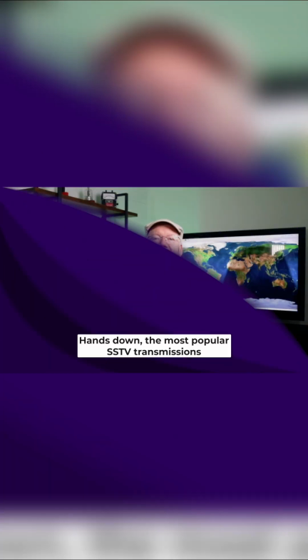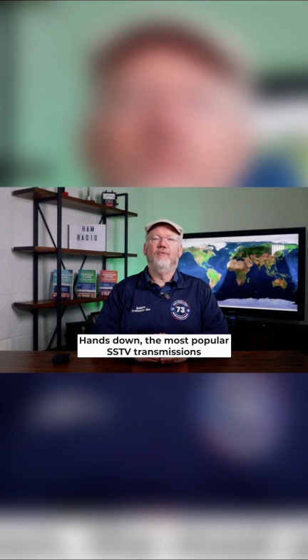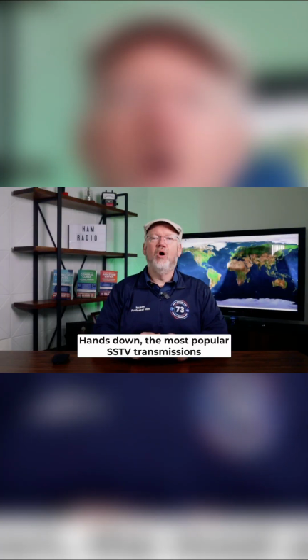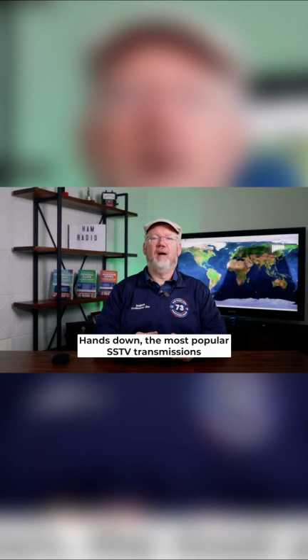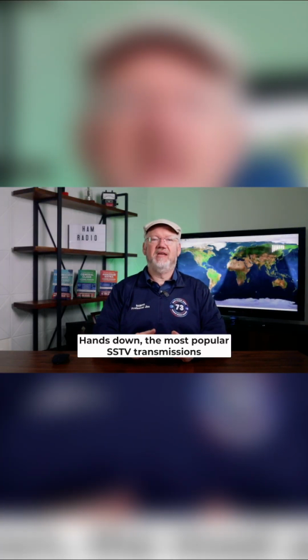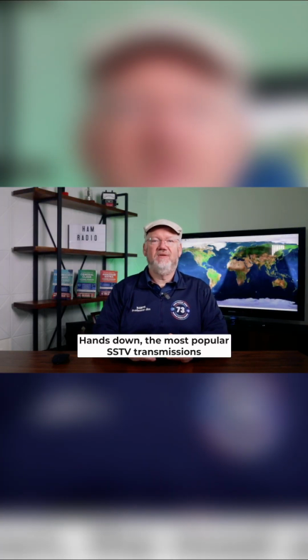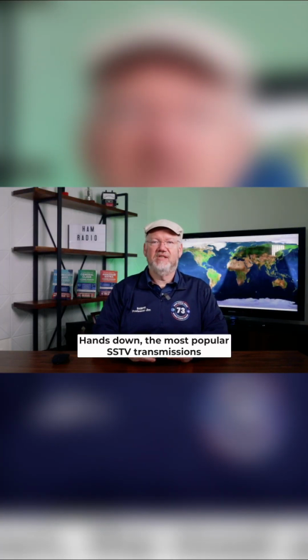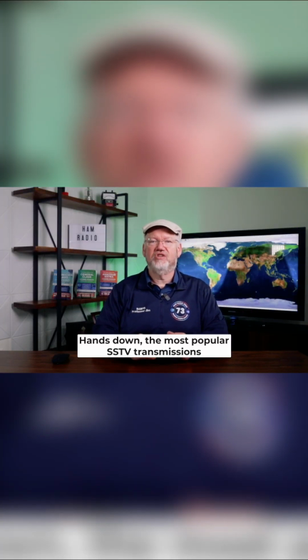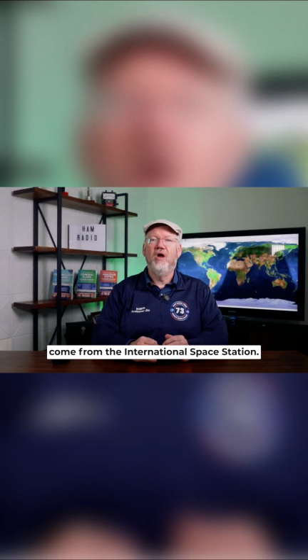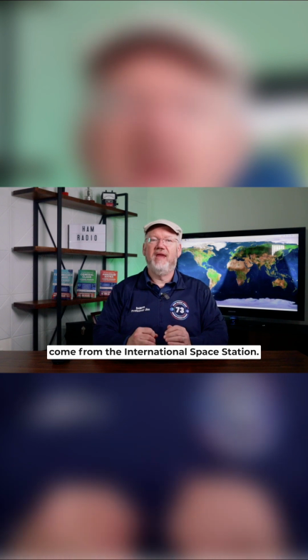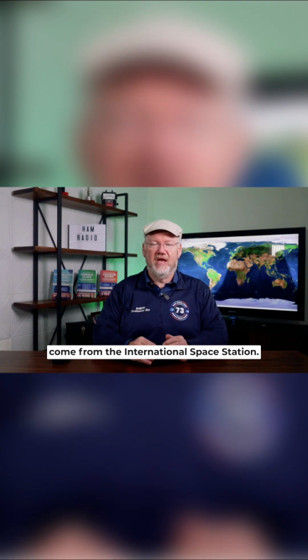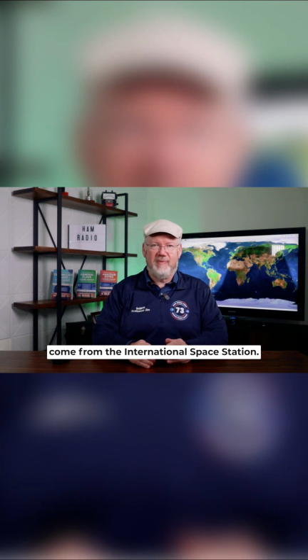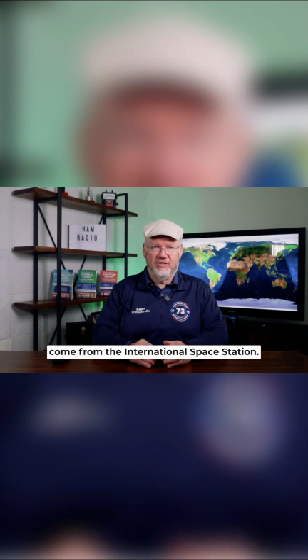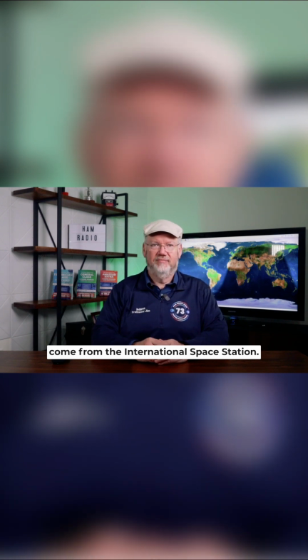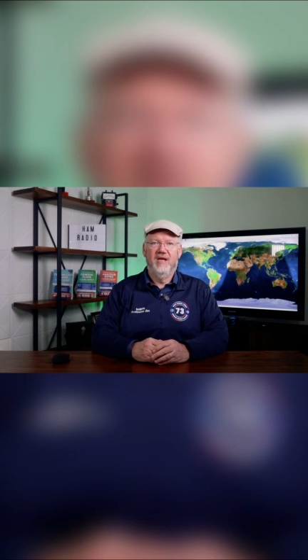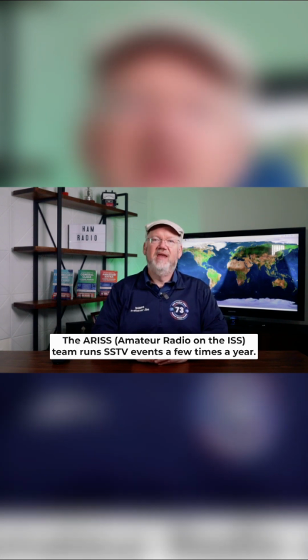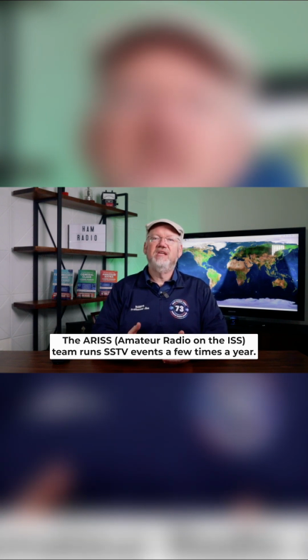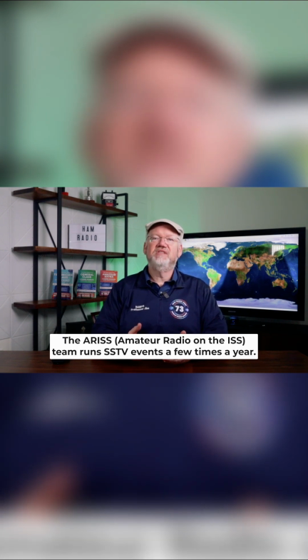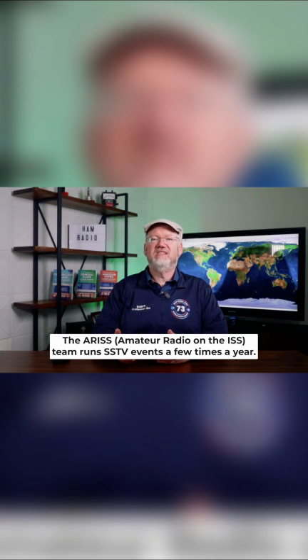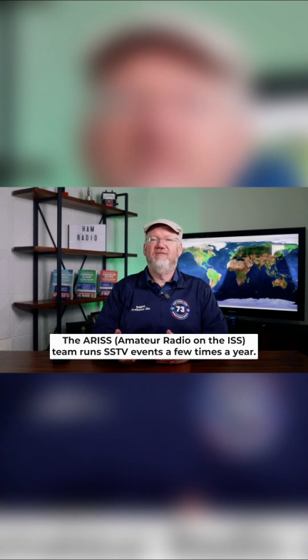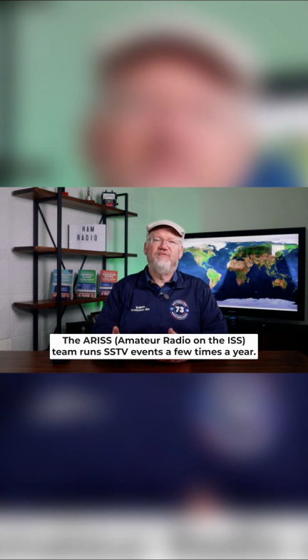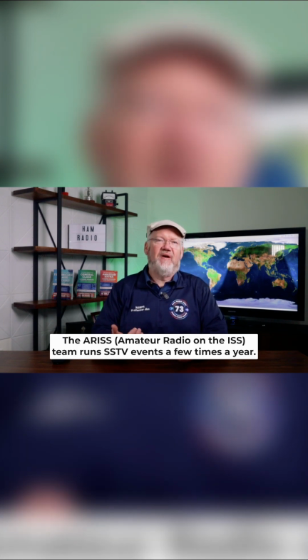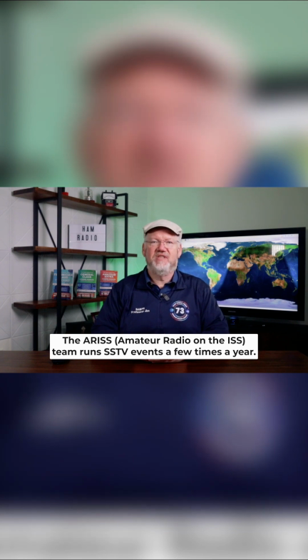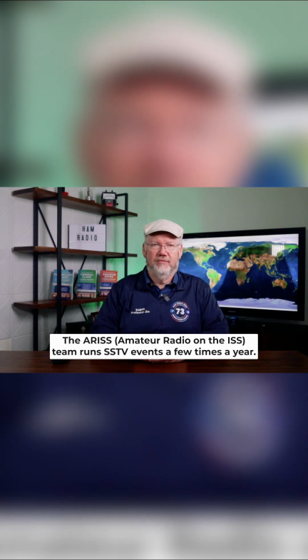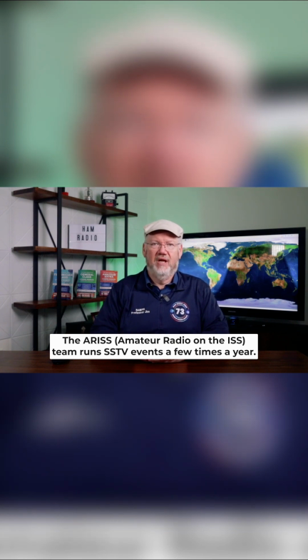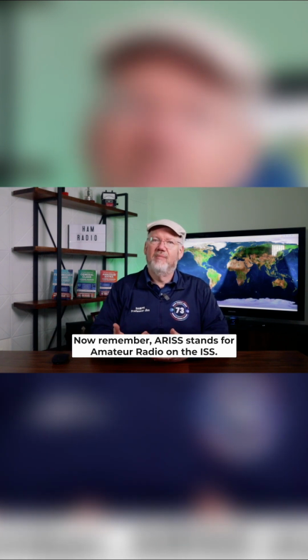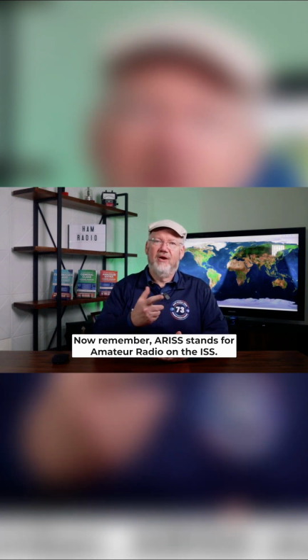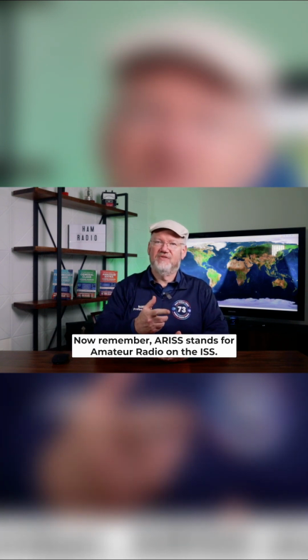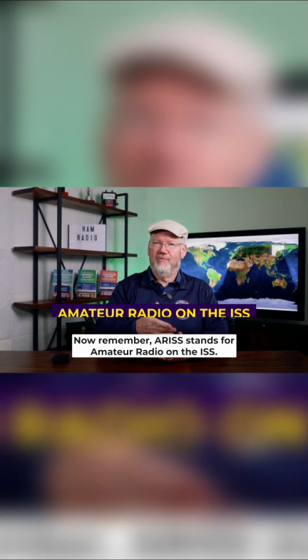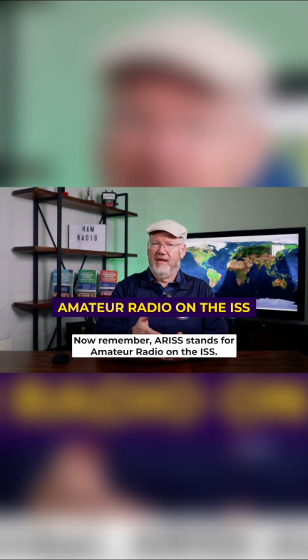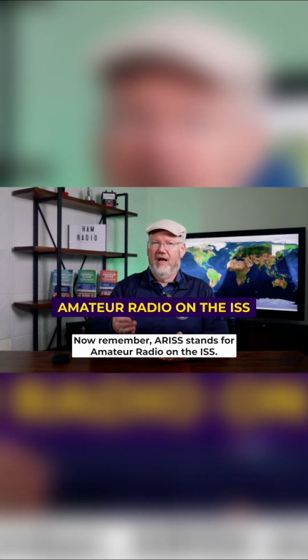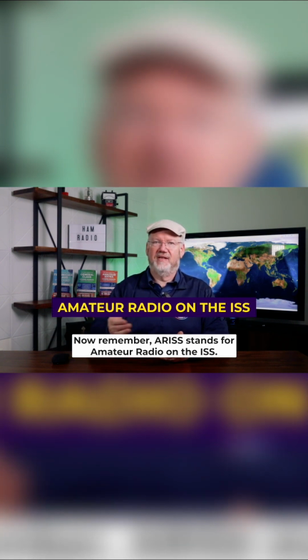Hands down, the most popular SSTV transmissions come from the International Space Station. The ARISS team runs SSTV events four or five times a year. ARISS stands for Amateur Radio on the ISS.